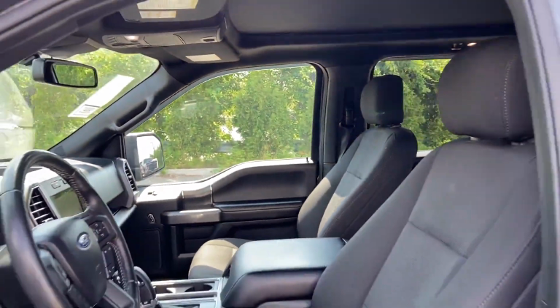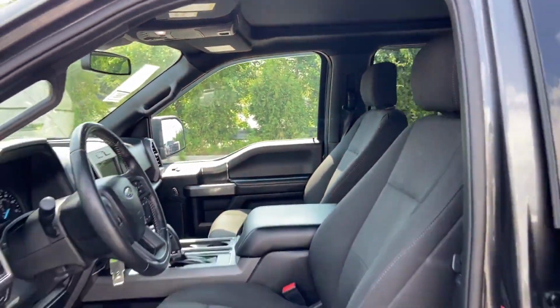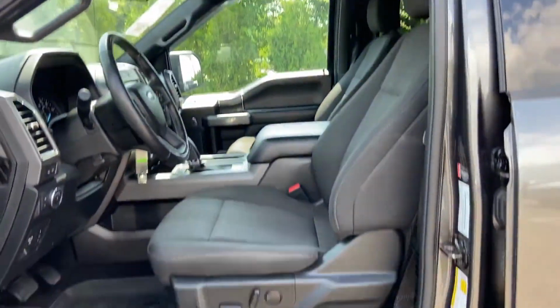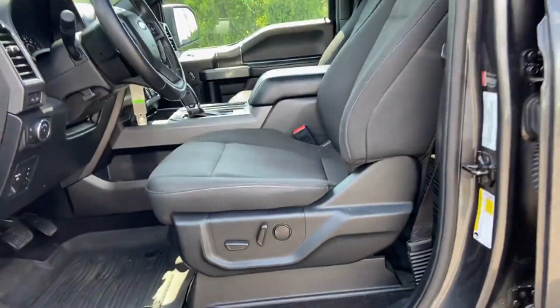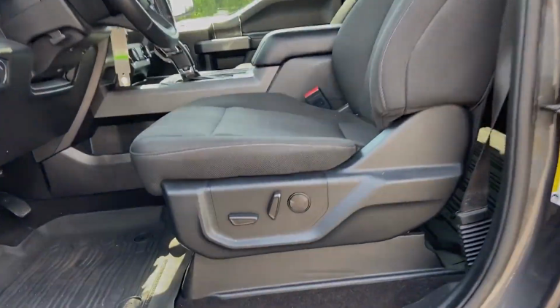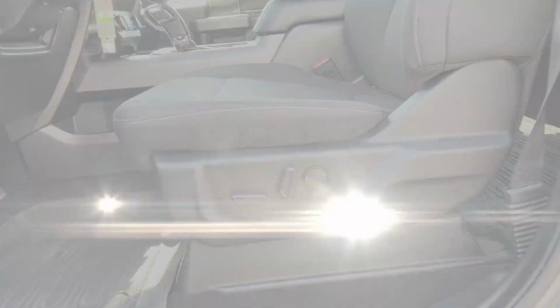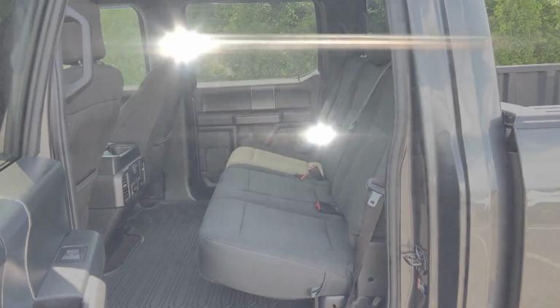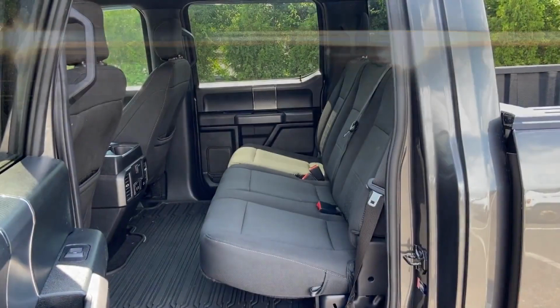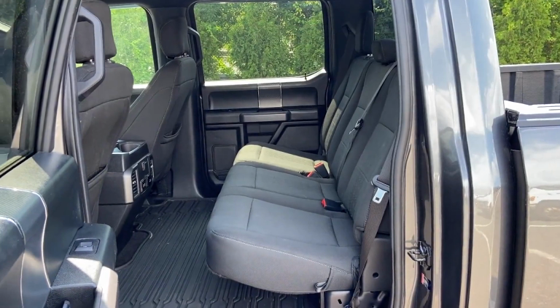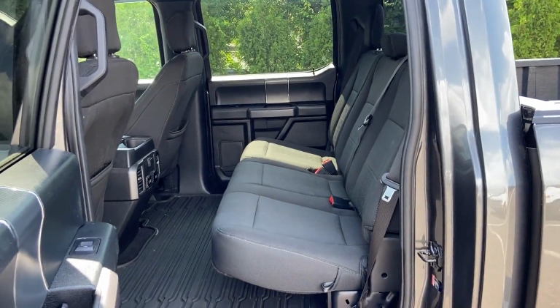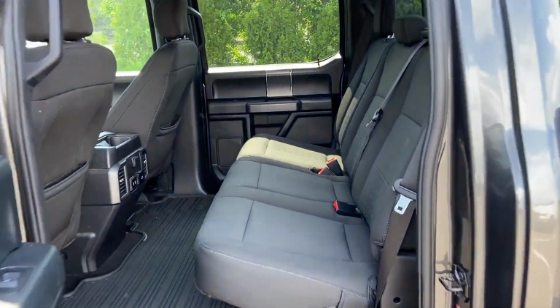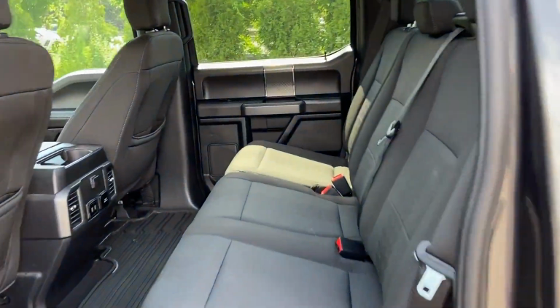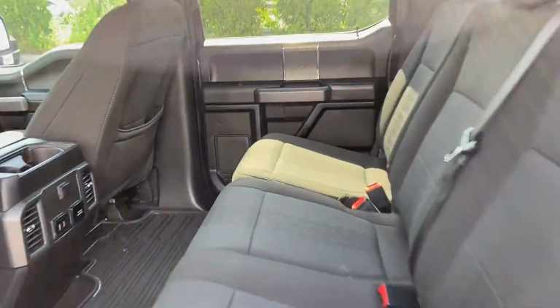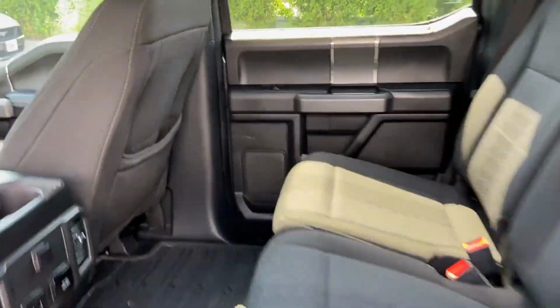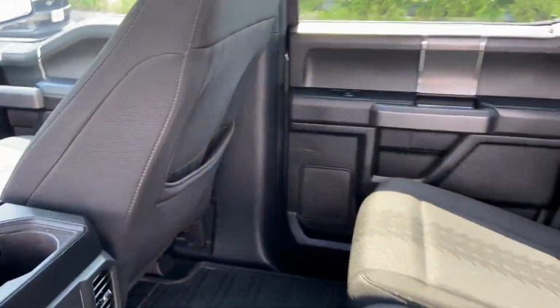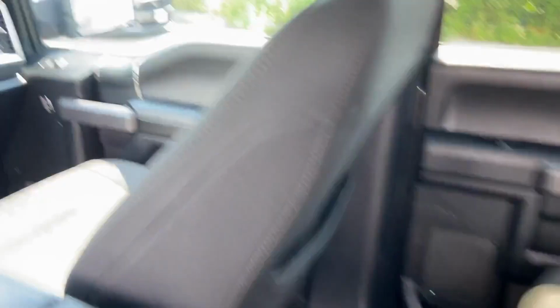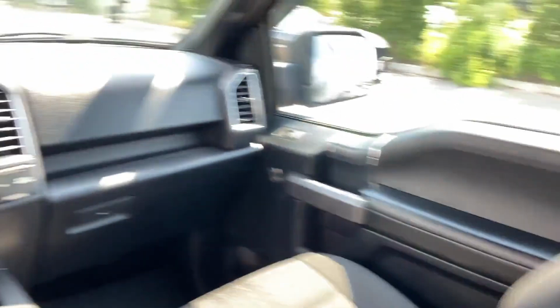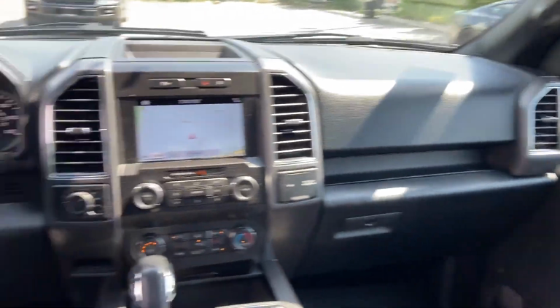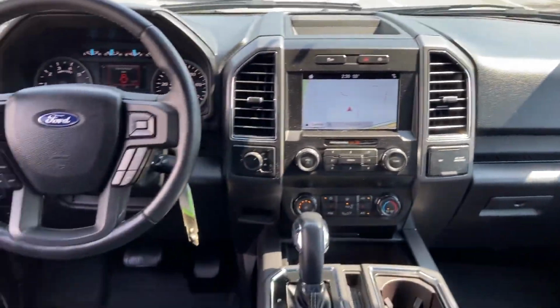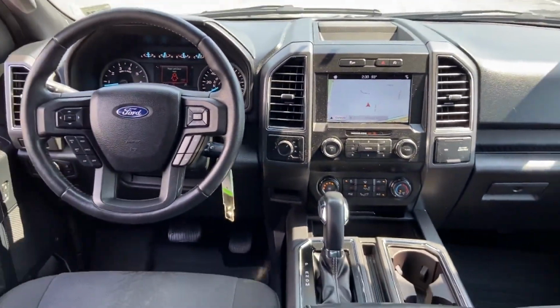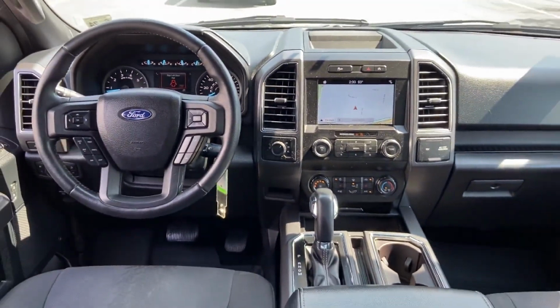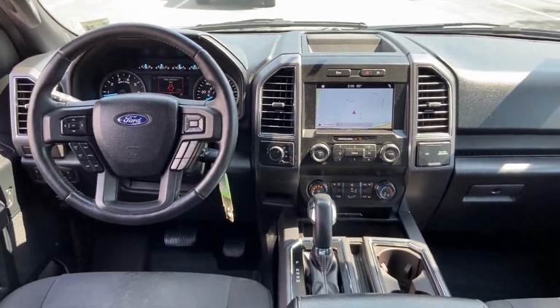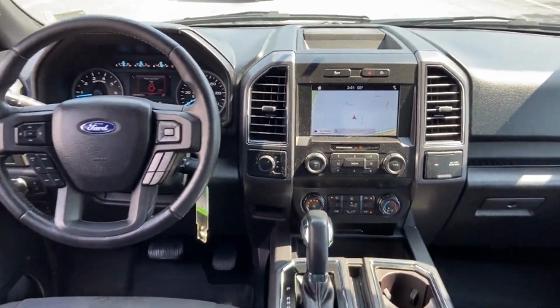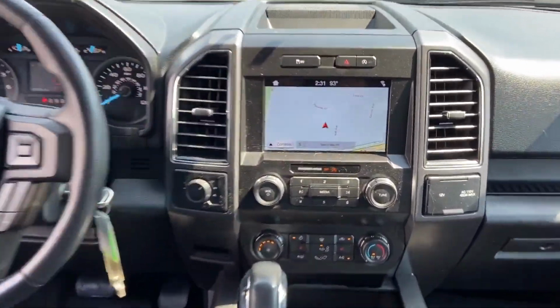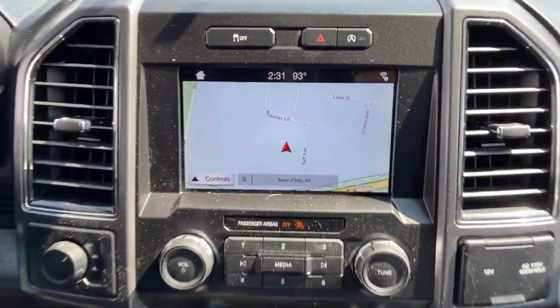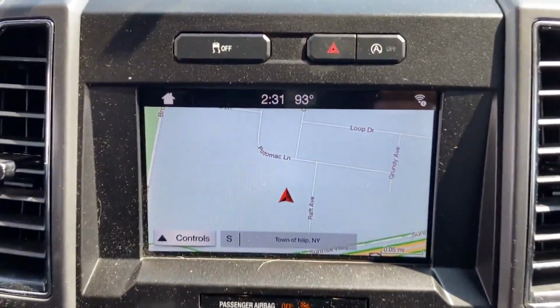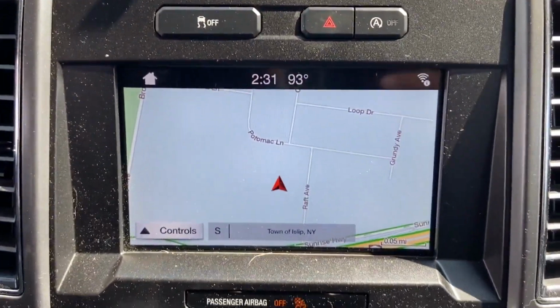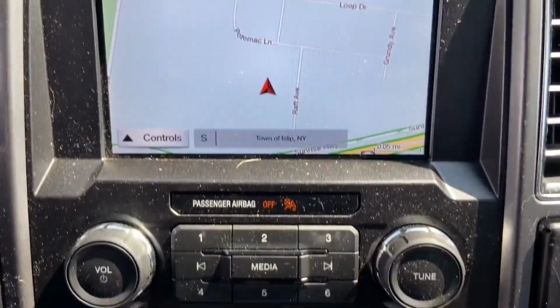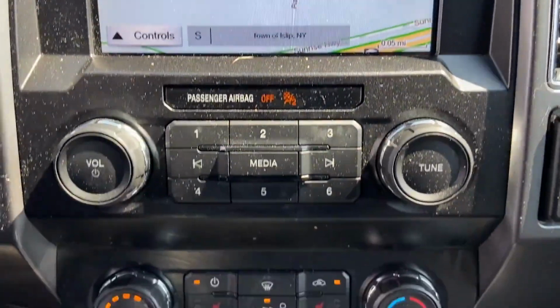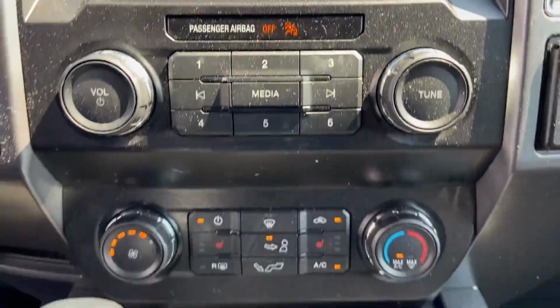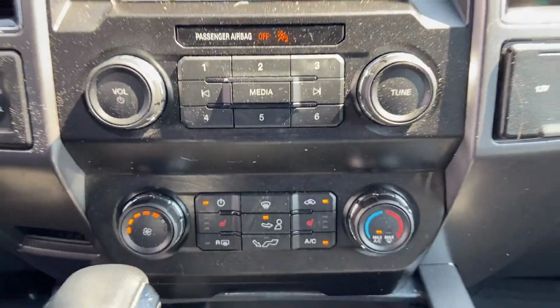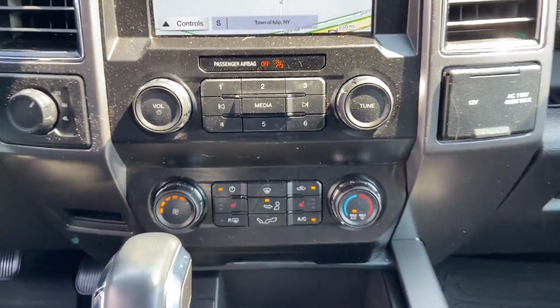We have hundreds of Ford cars and trucks on site, as well as a vast selection of quality pre-owned vehicles, and our professional and courteous sales staff is consistently able to offer you the best service and selection at the lowest prices.